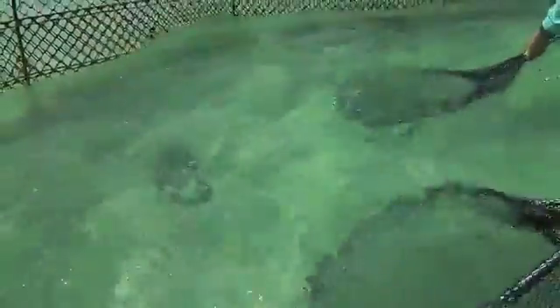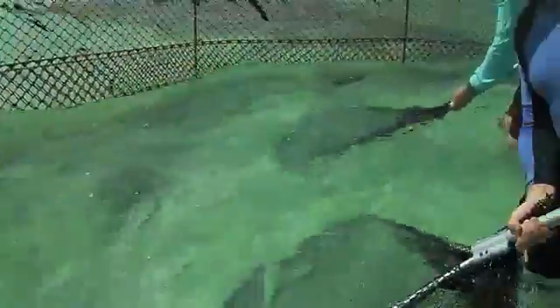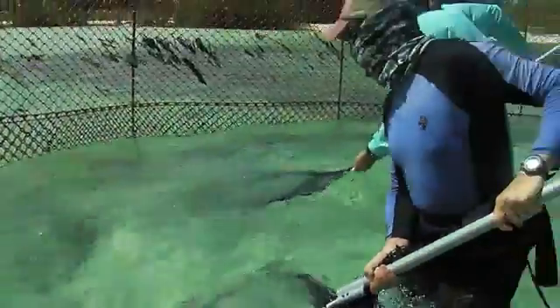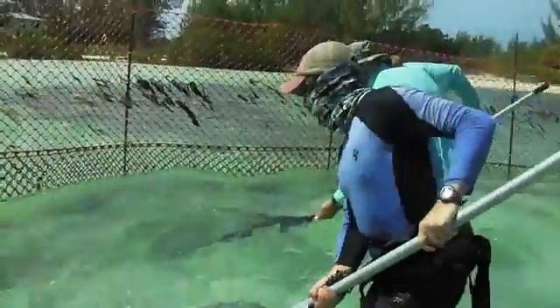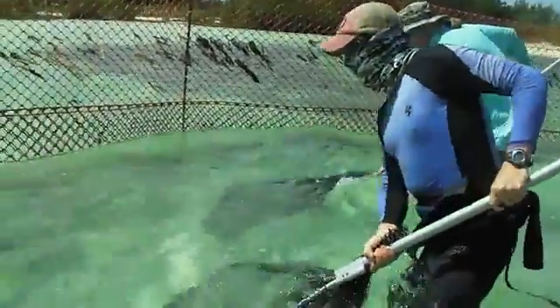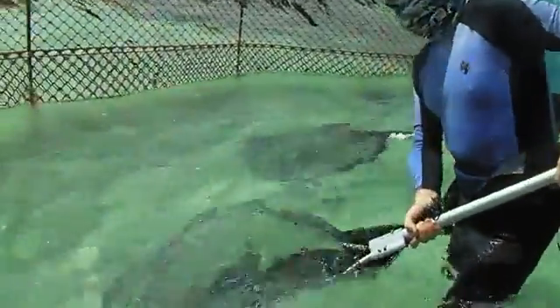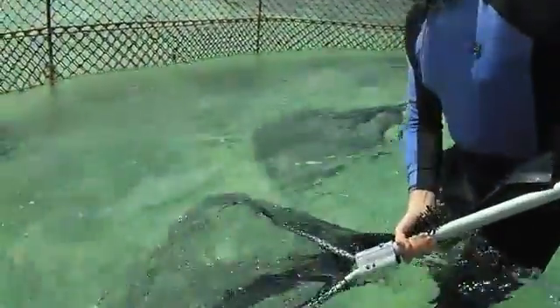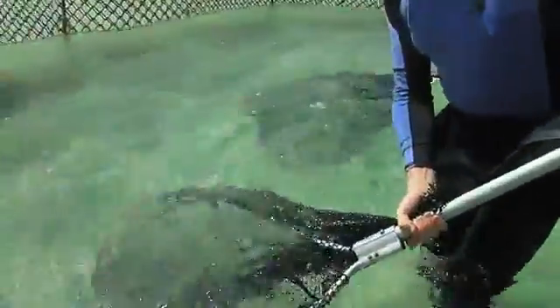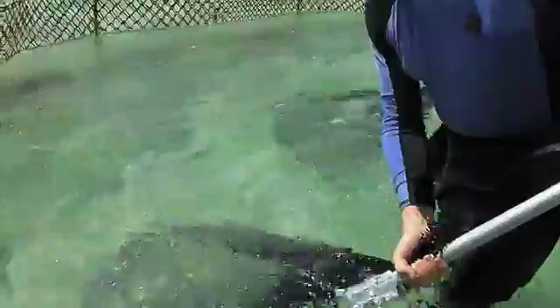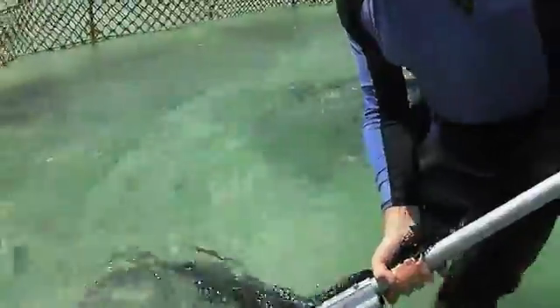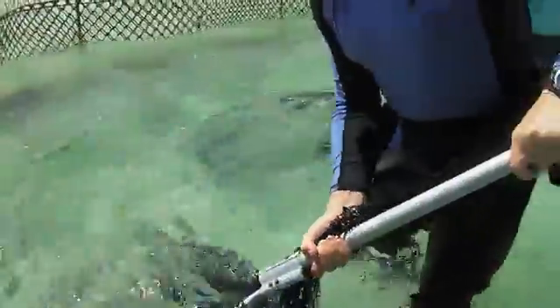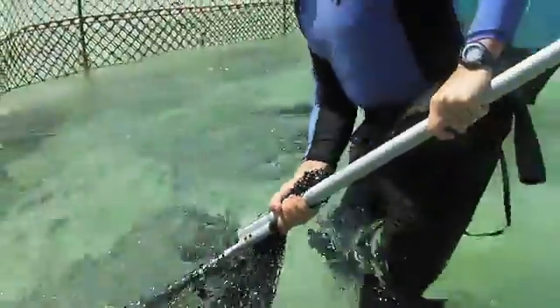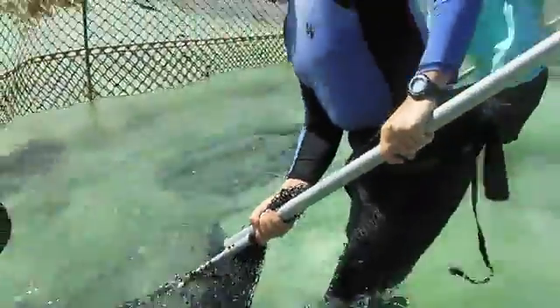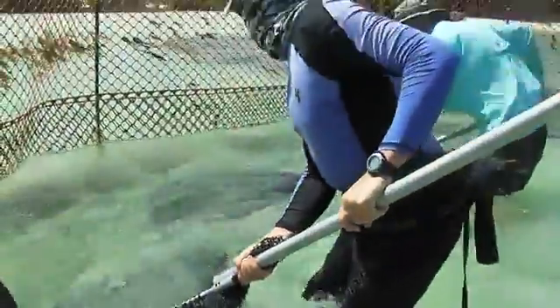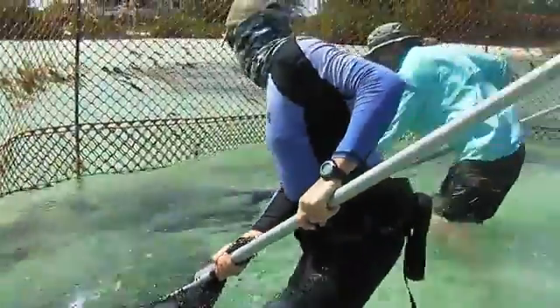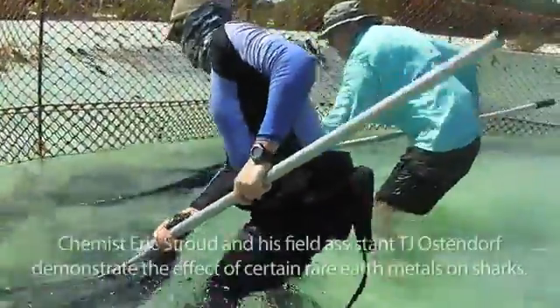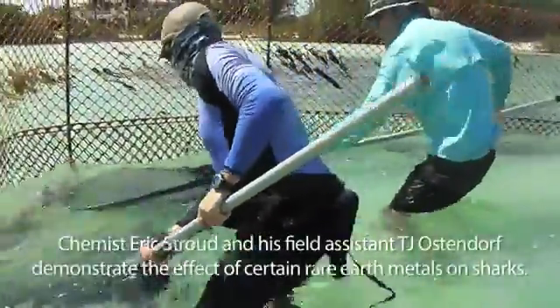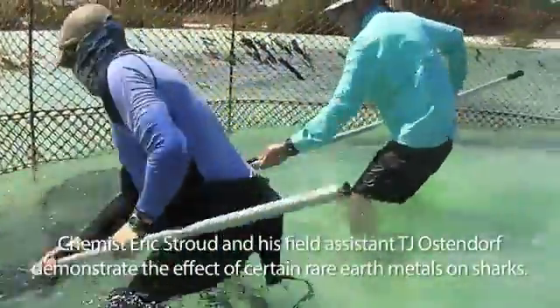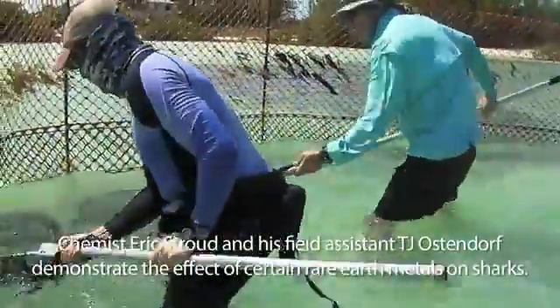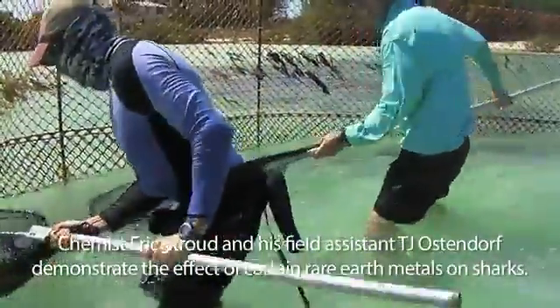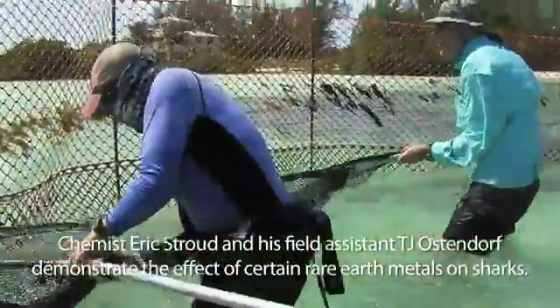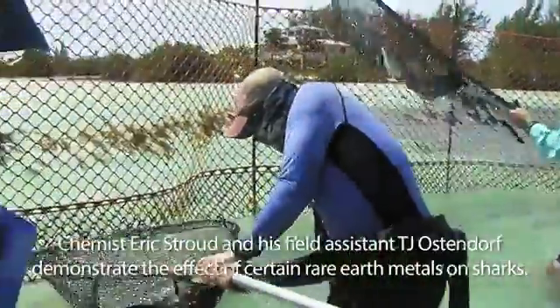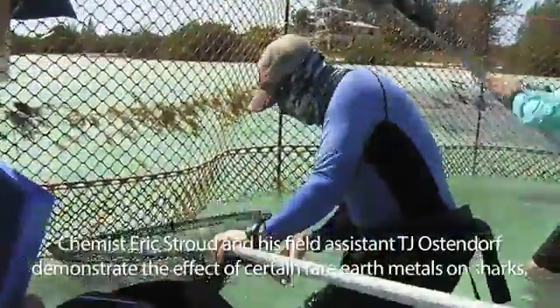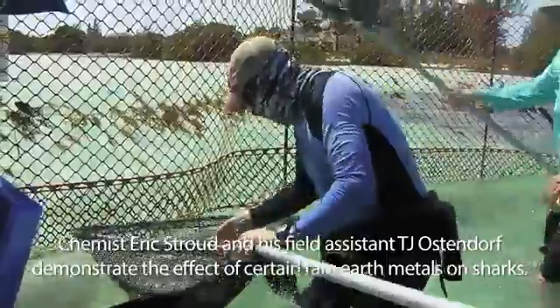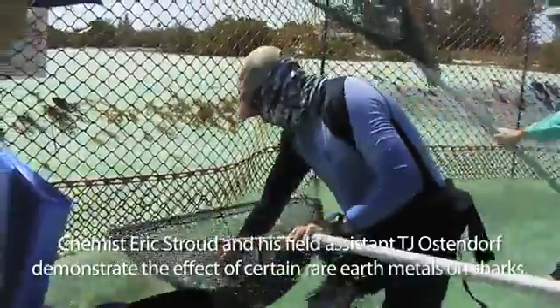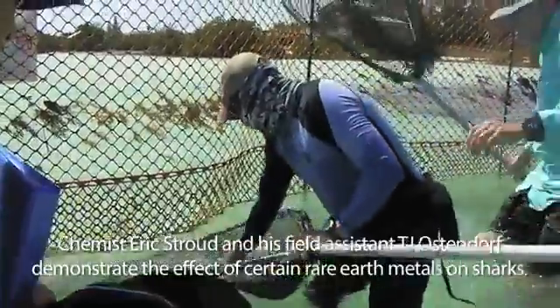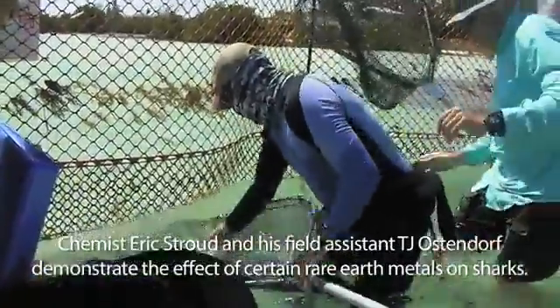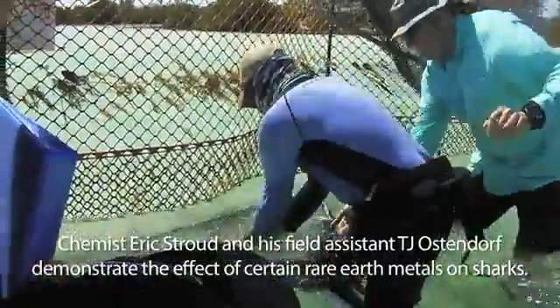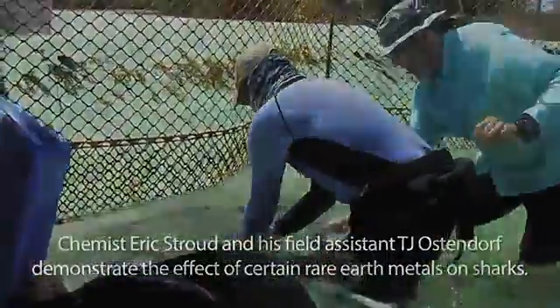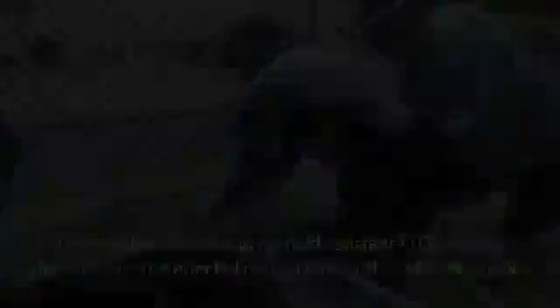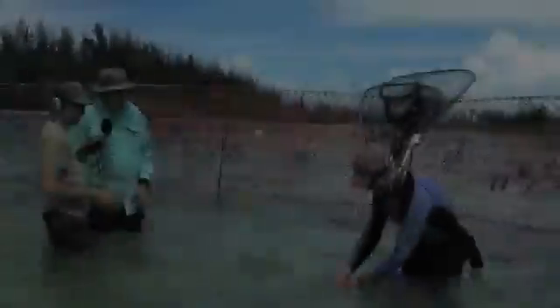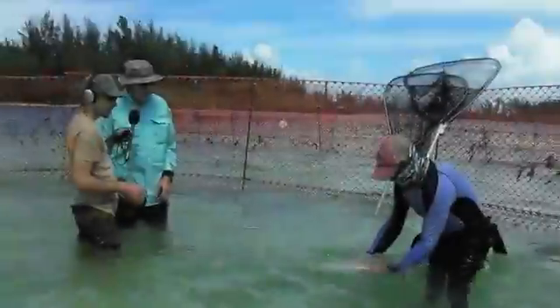These are dip nets to capture a juvenile lemon shark that's swimming around our pen right now. TJ, go for it.